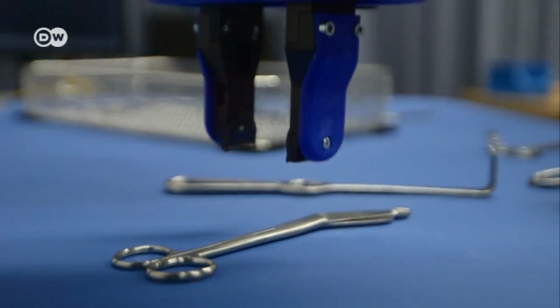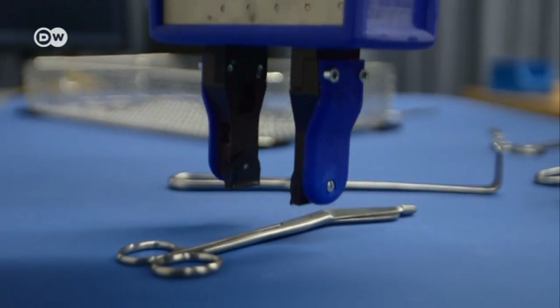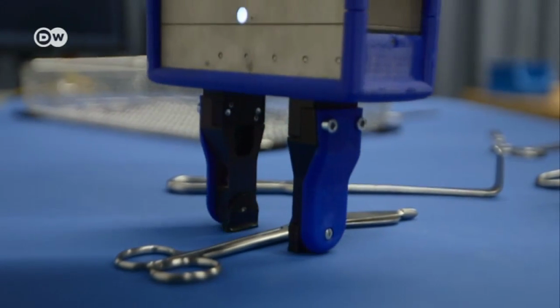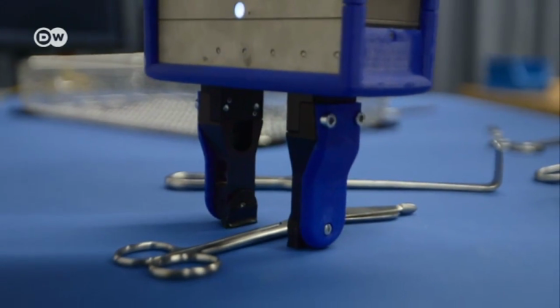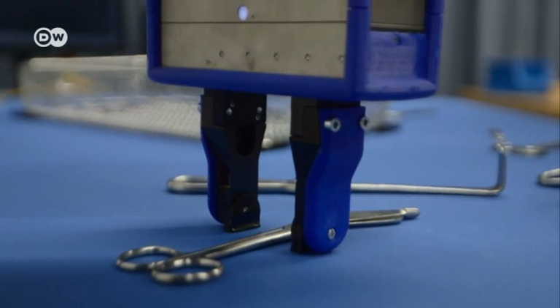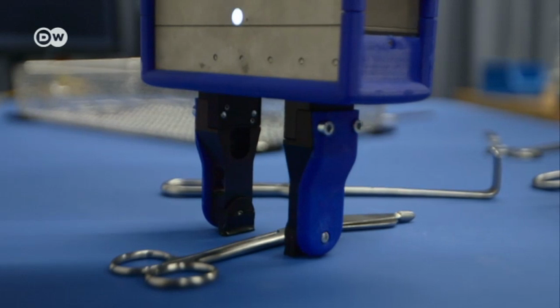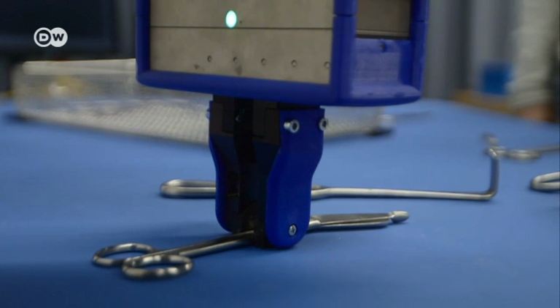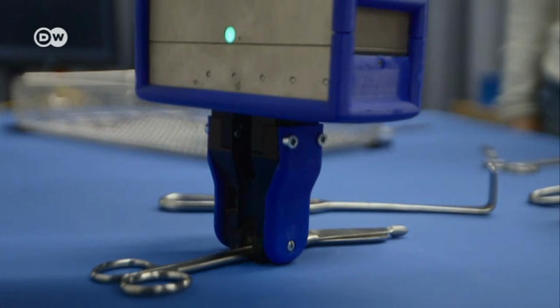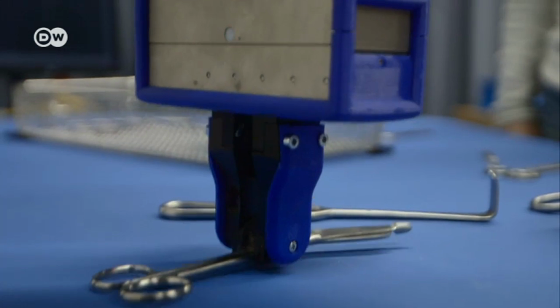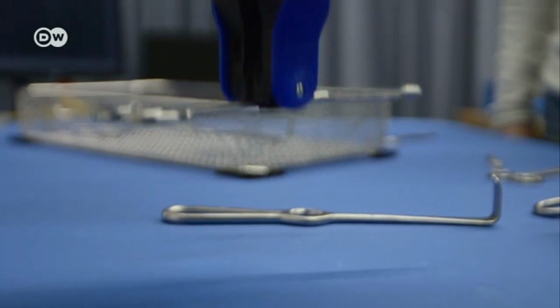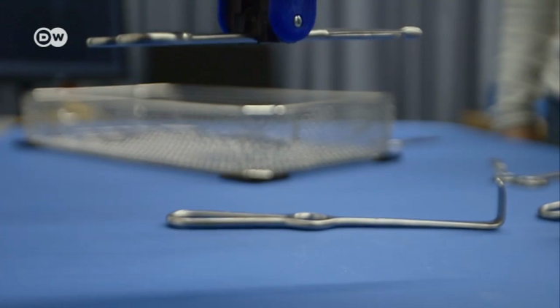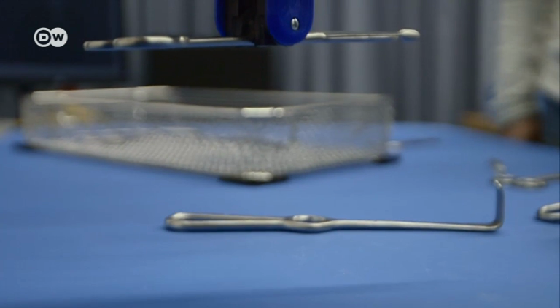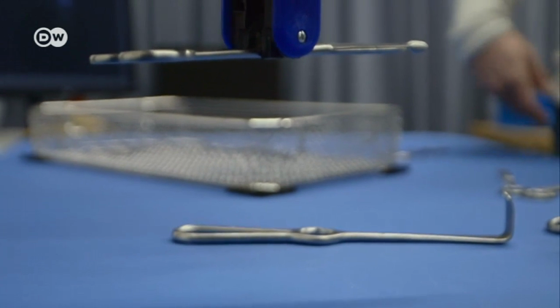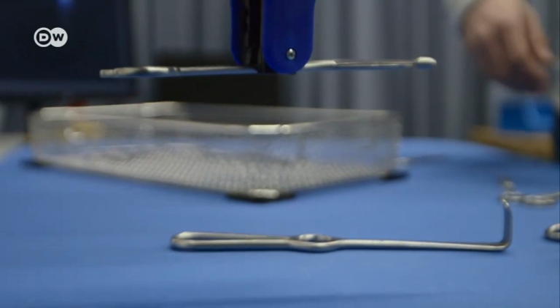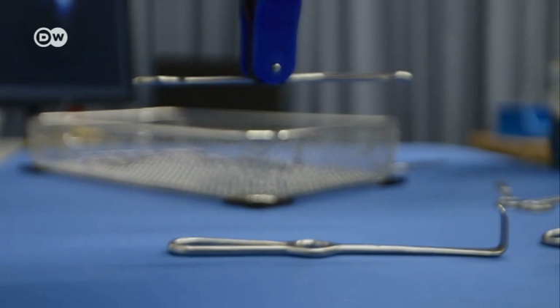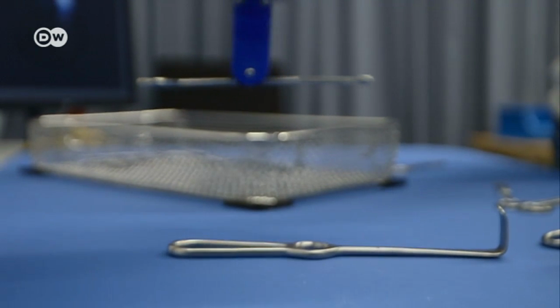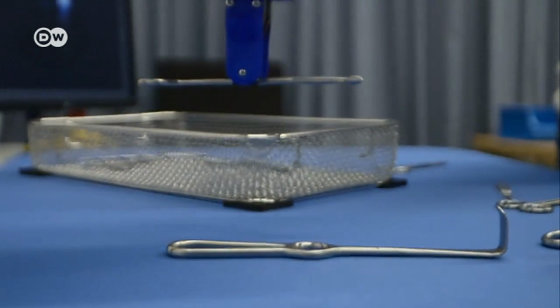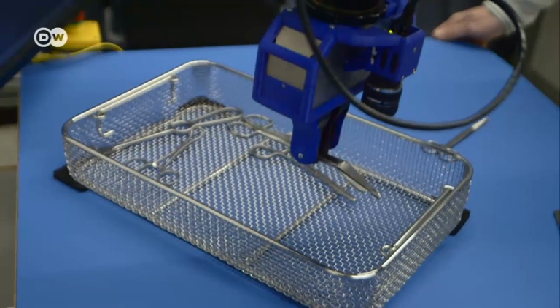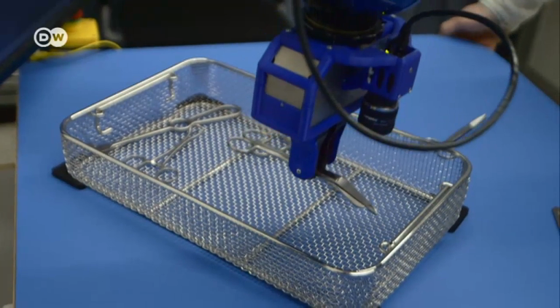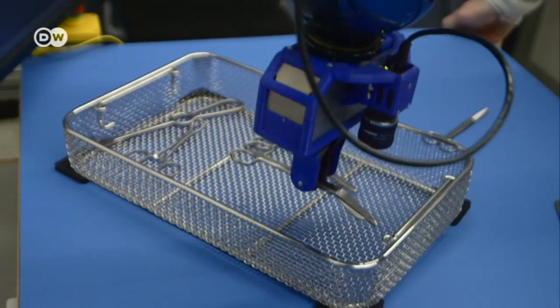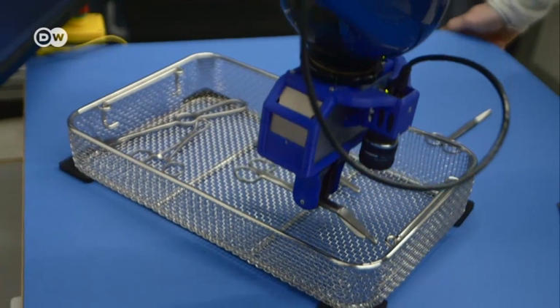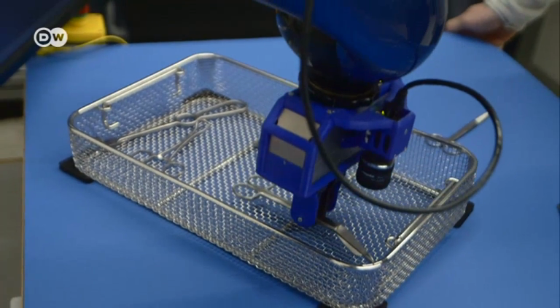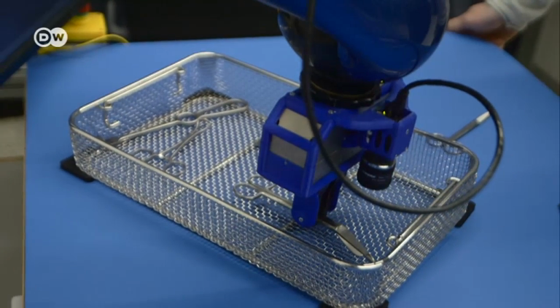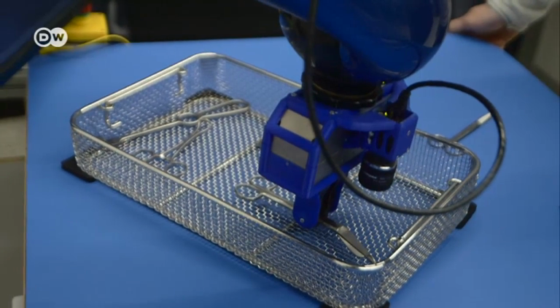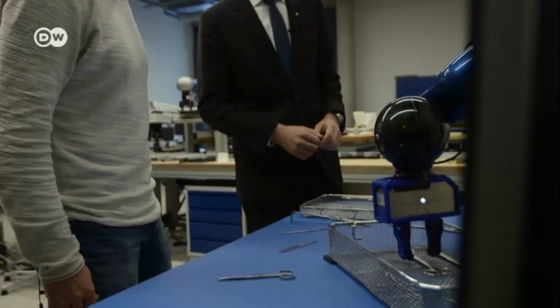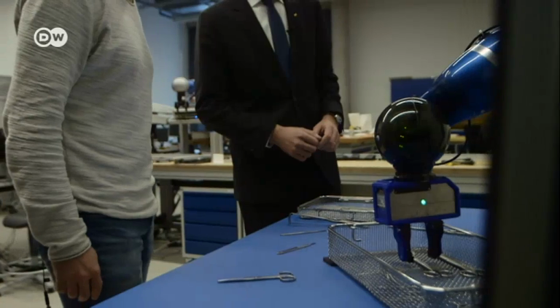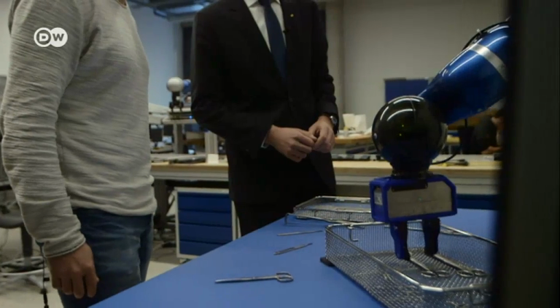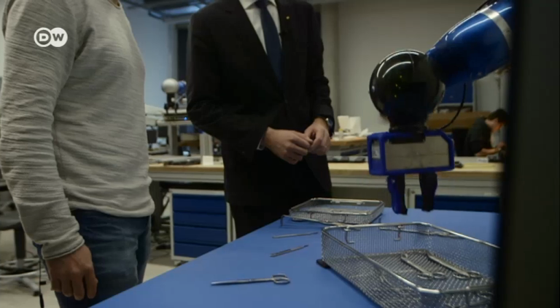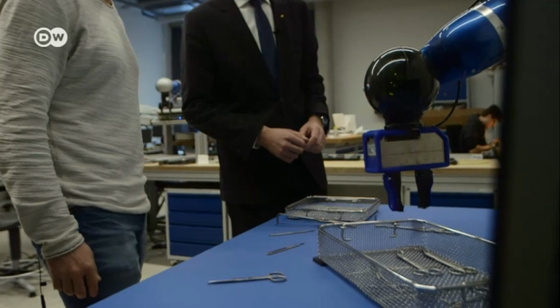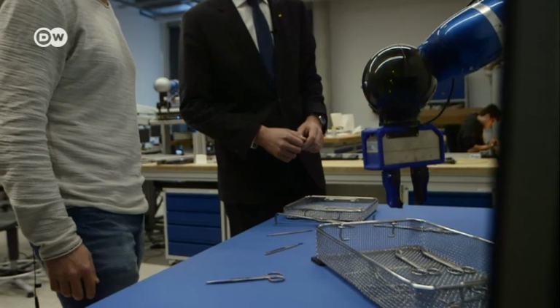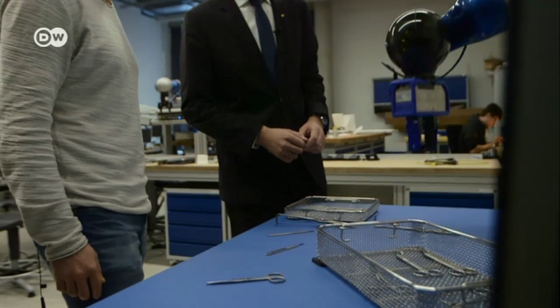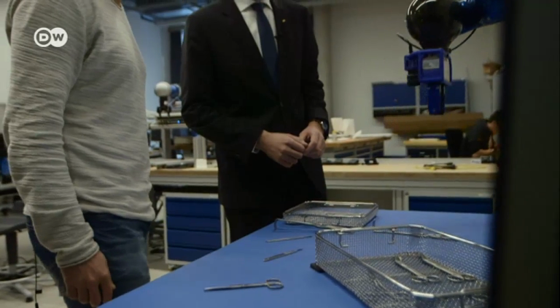It's expected to be especially helpful for prostate and appendix operations. Medical technology is one of the fastest growing industries. This robot sterilizes and sorts surgical instruments, which saves personnel costs in hospitals.